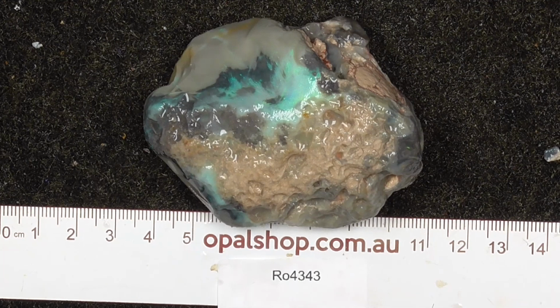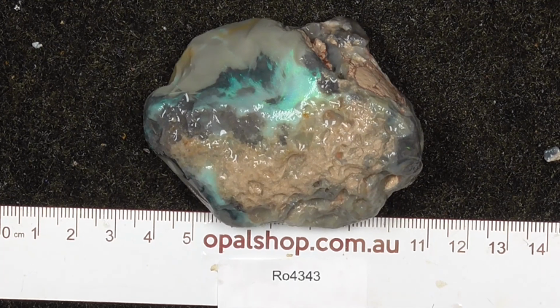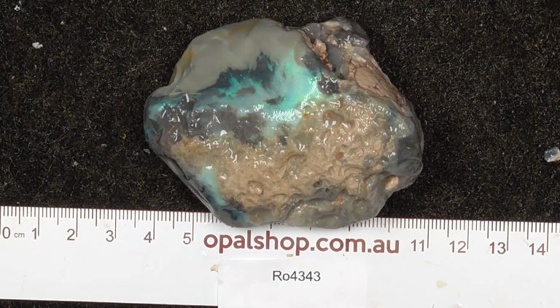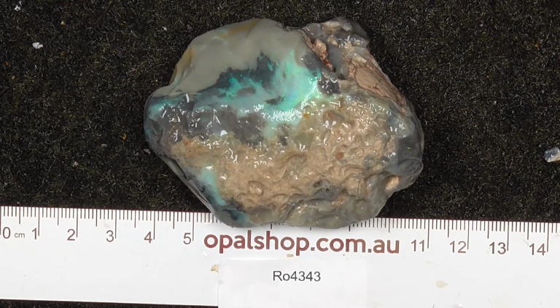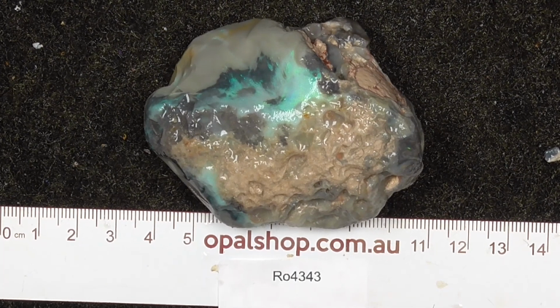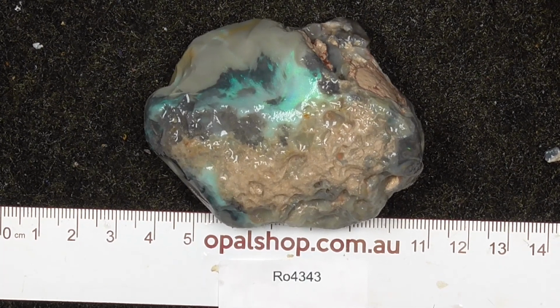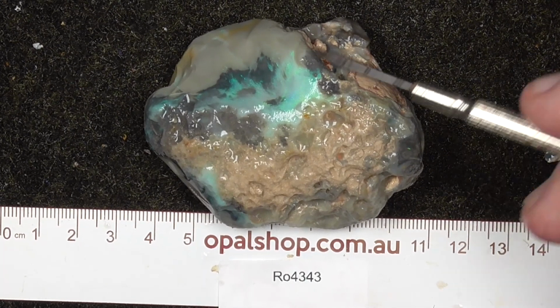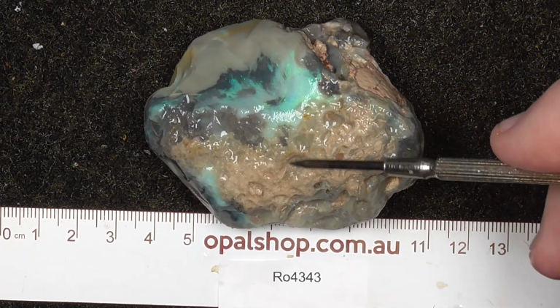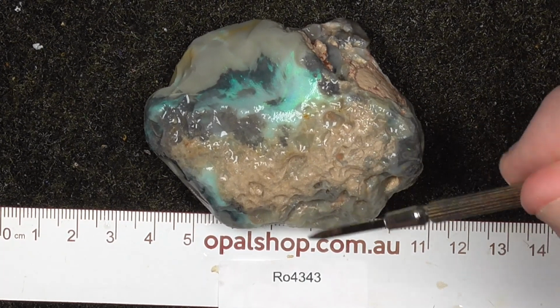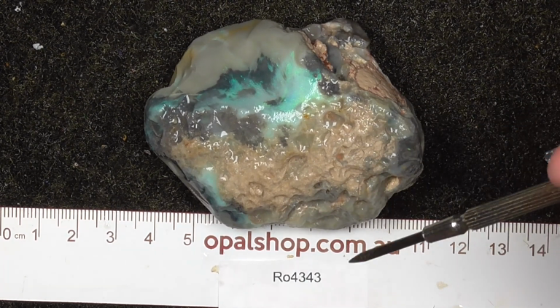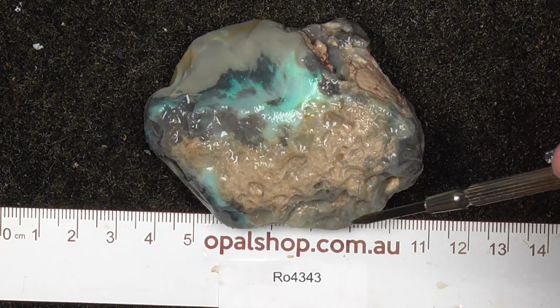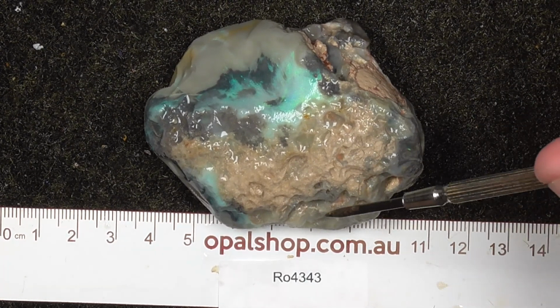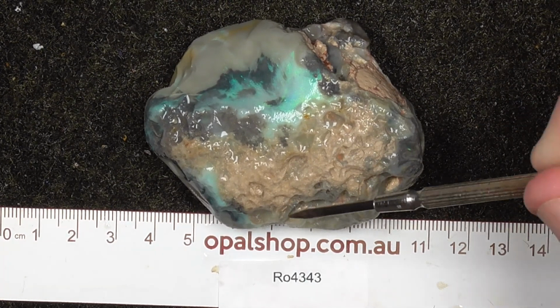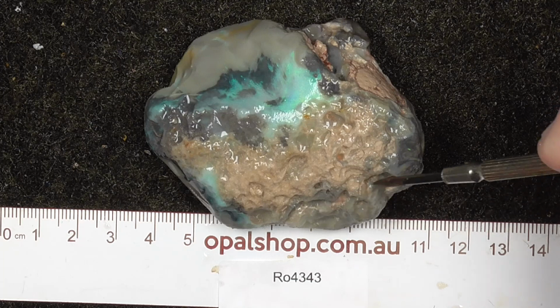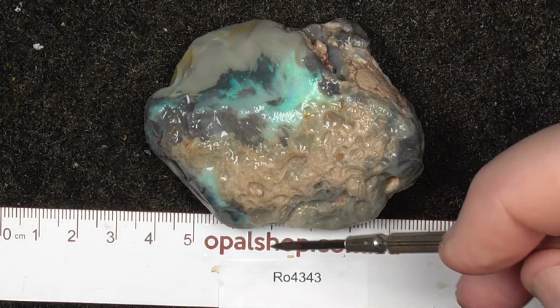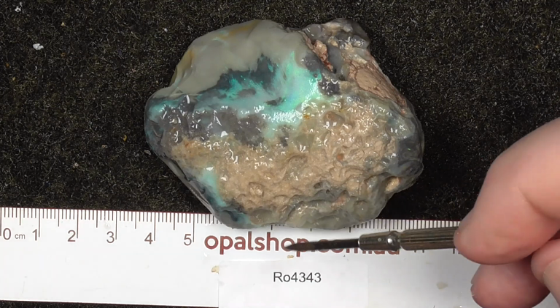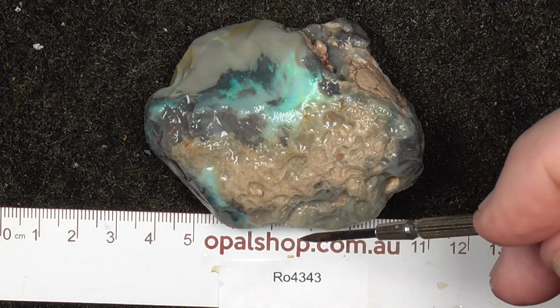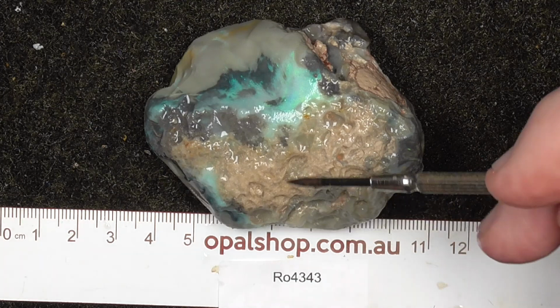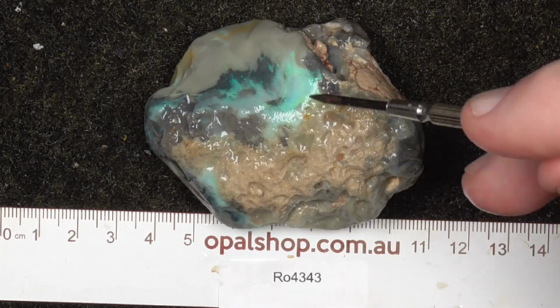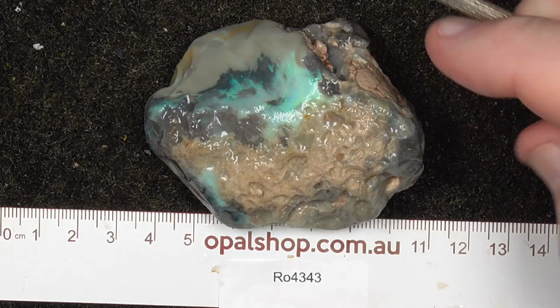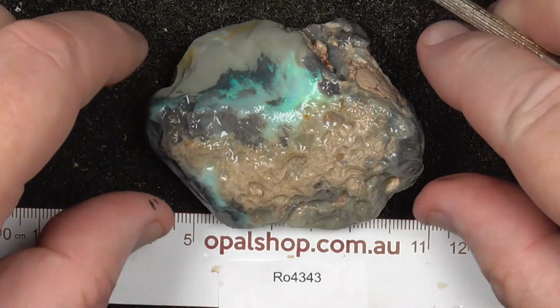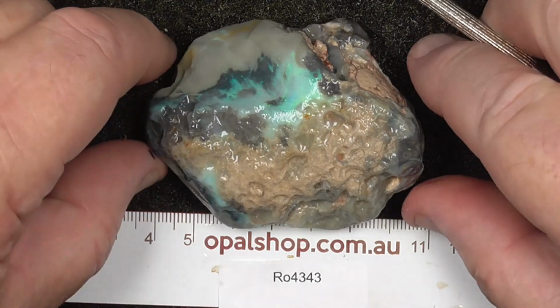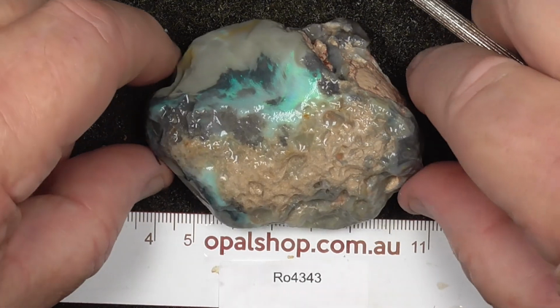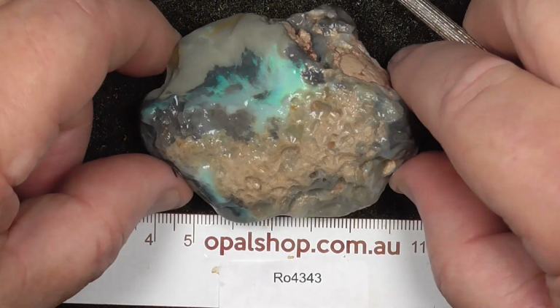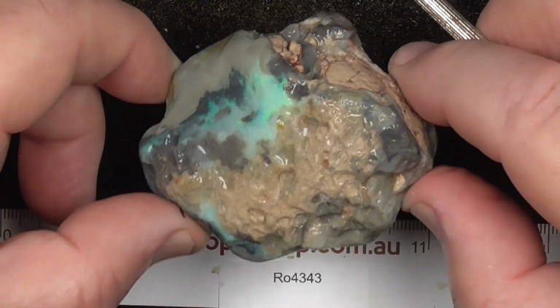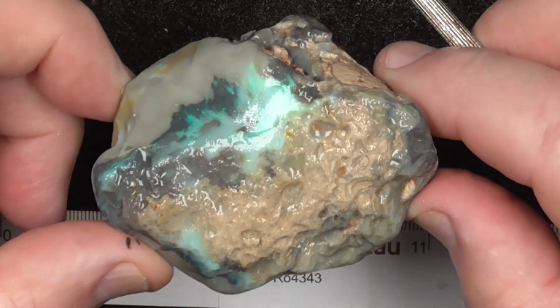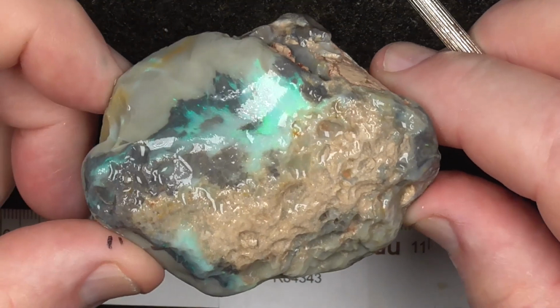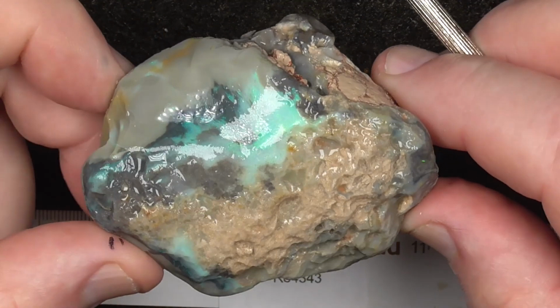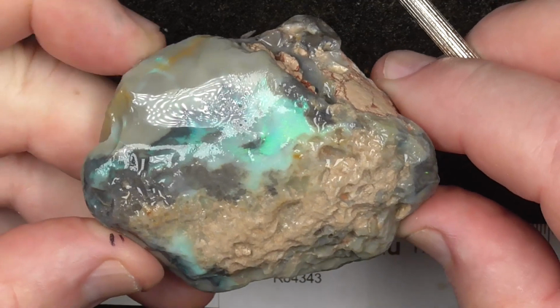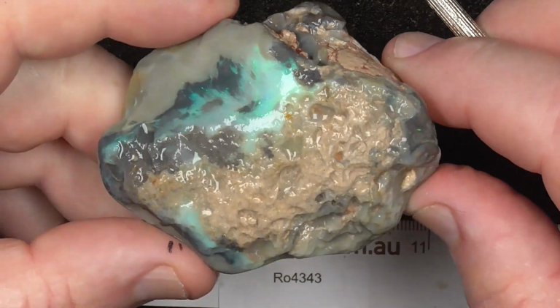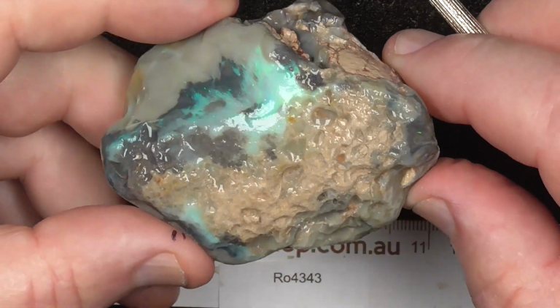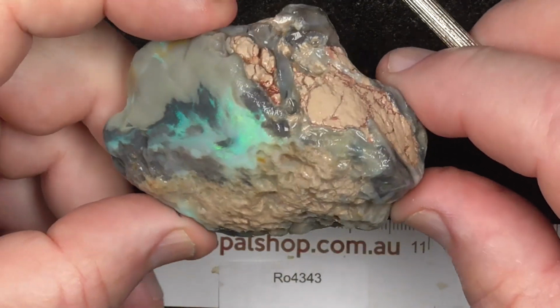G'day, here's a large specimen of seam opal from Lightning Ridge, Australia. It rolls in millimetres — the material is wet to help highlight the colours. As you can see, it's a big piece.